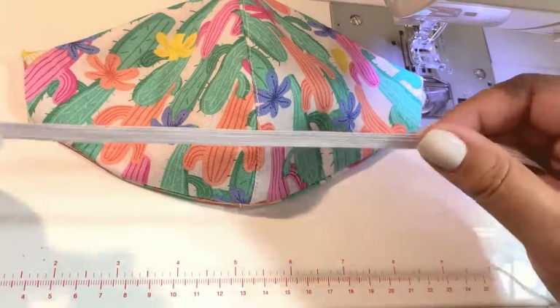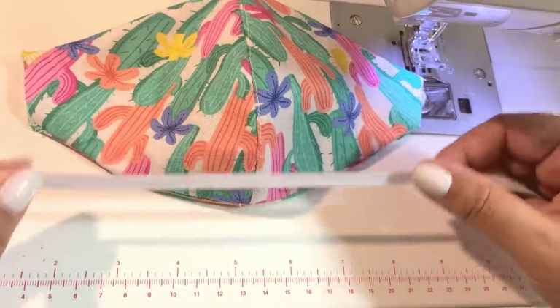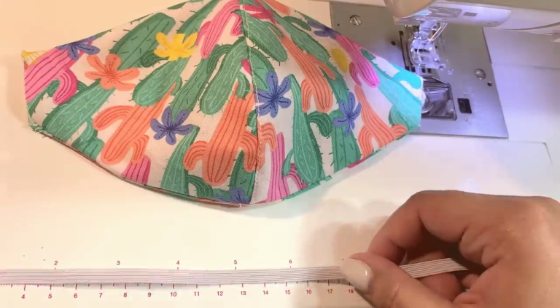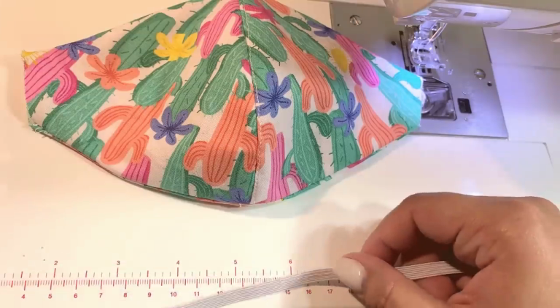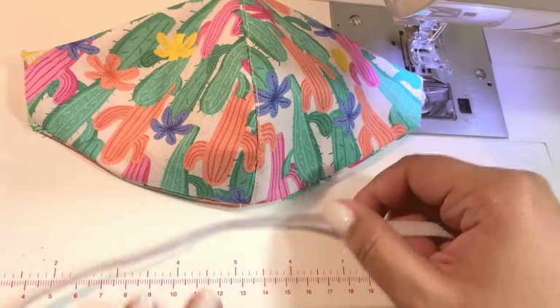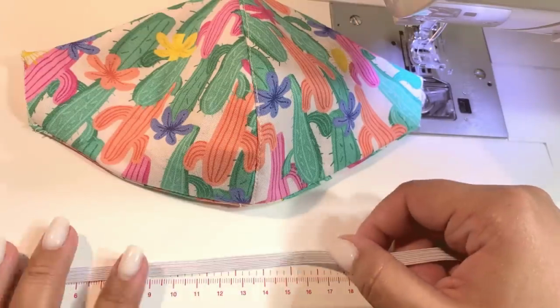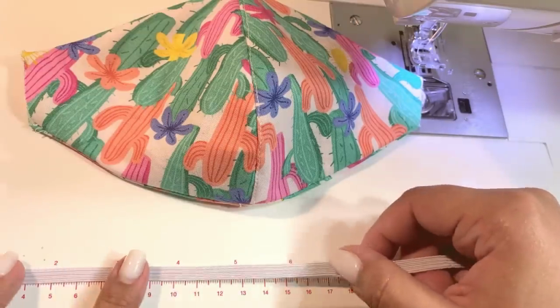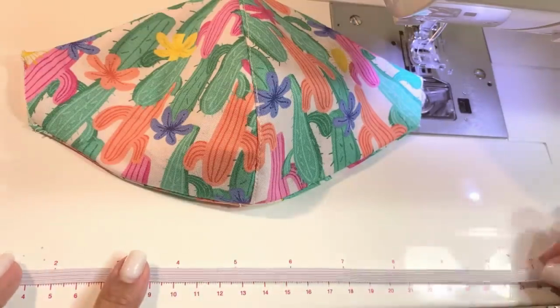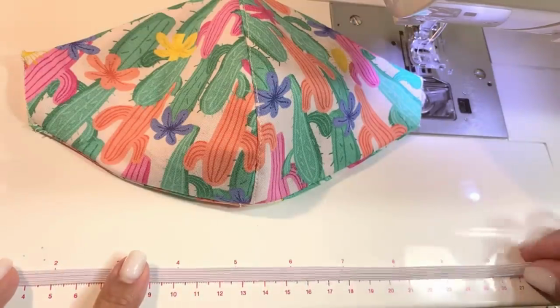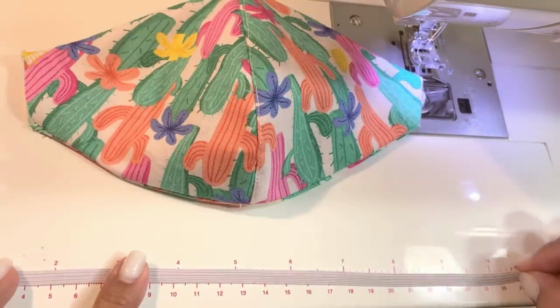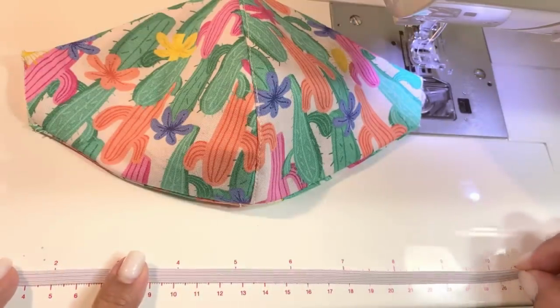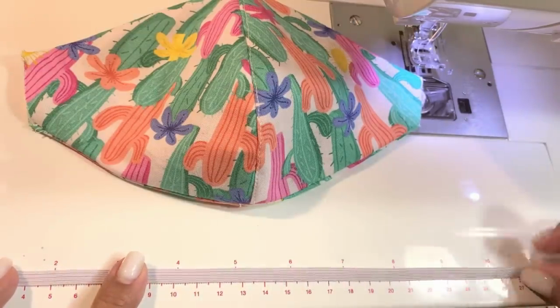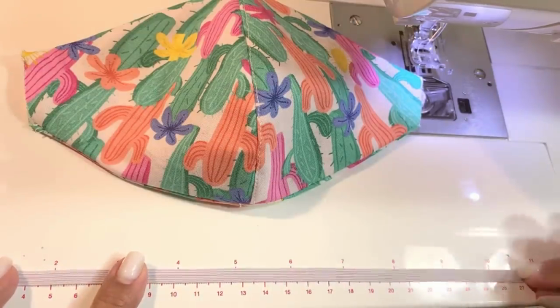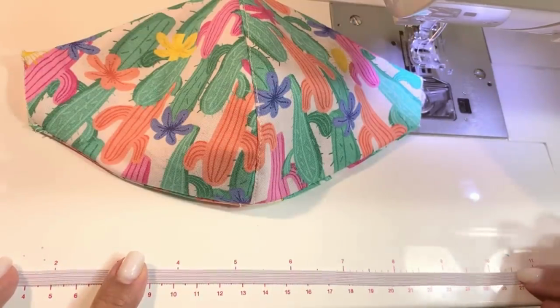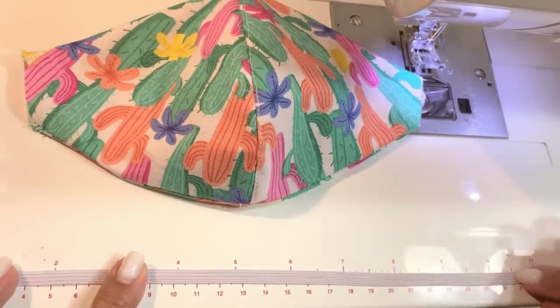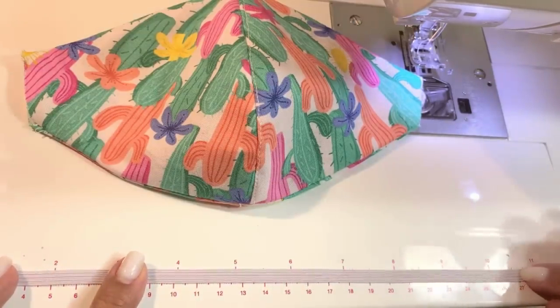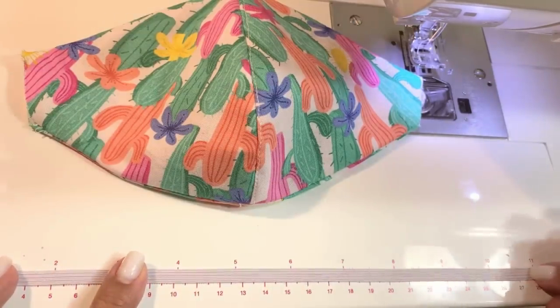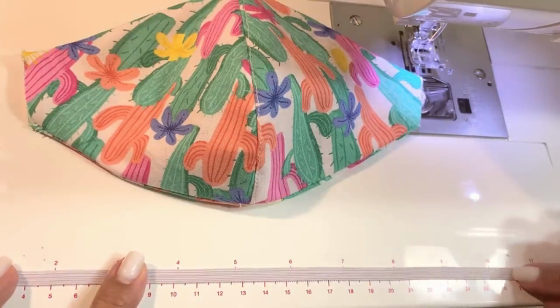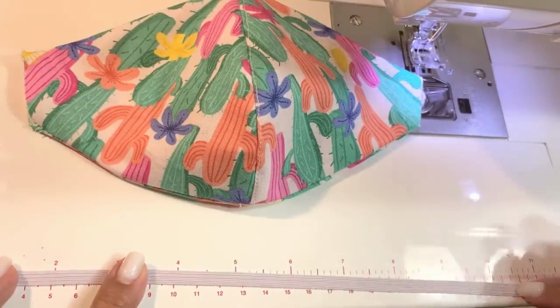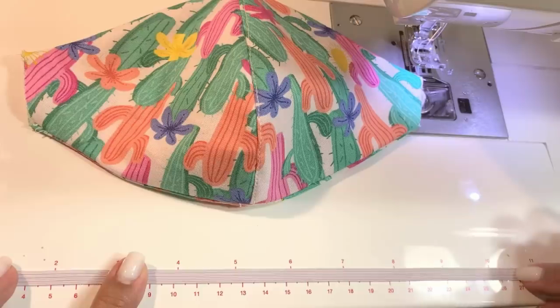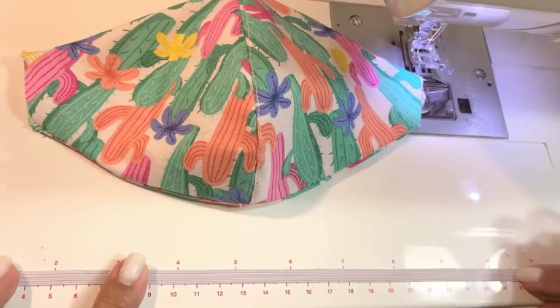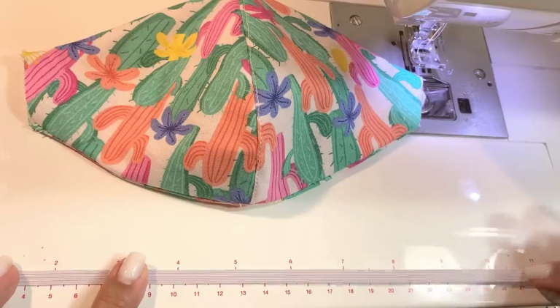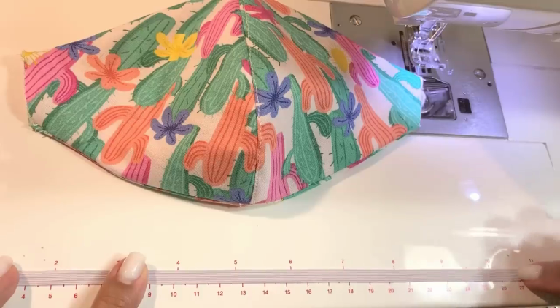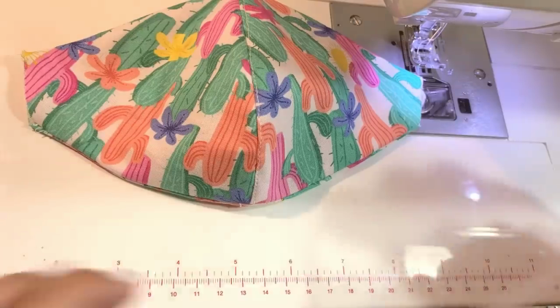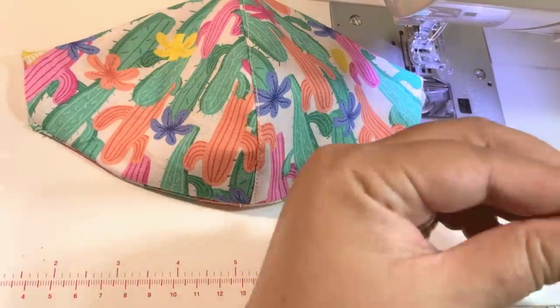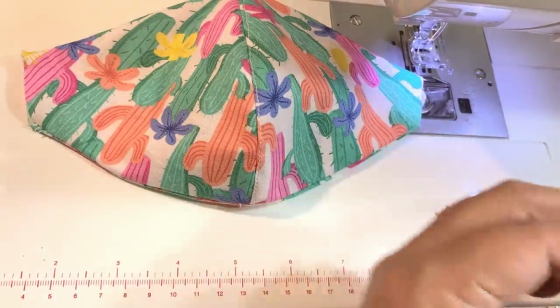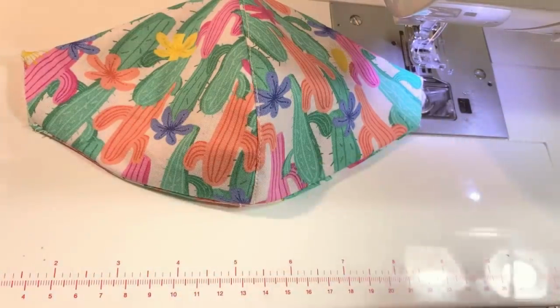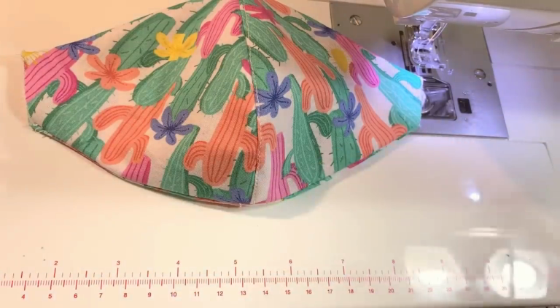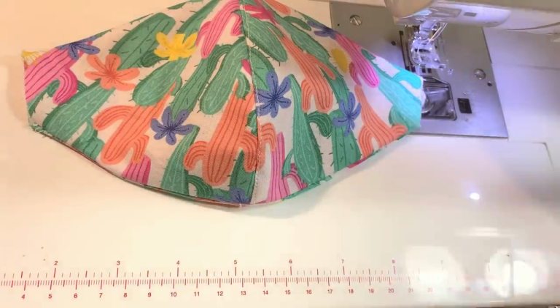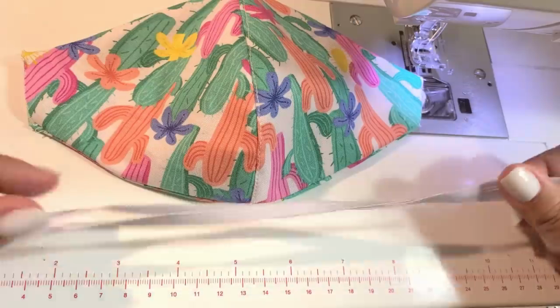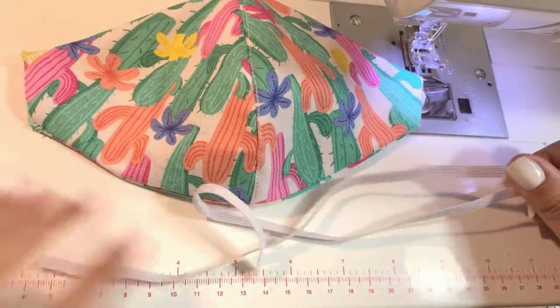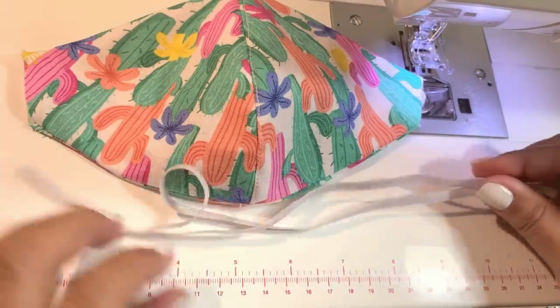I cut my elastic bands about ten and a half inches long. I find that this is the perfect length for you to add your beads and make your mask adjustable.